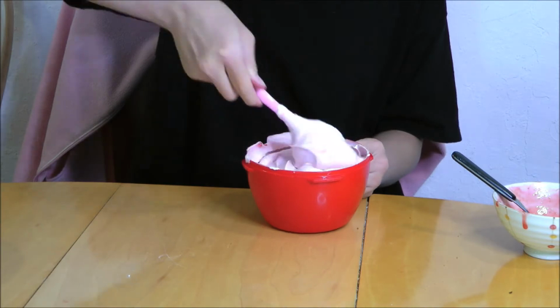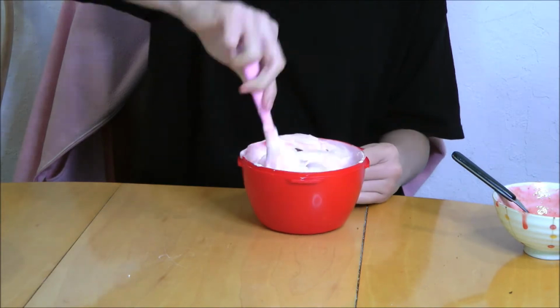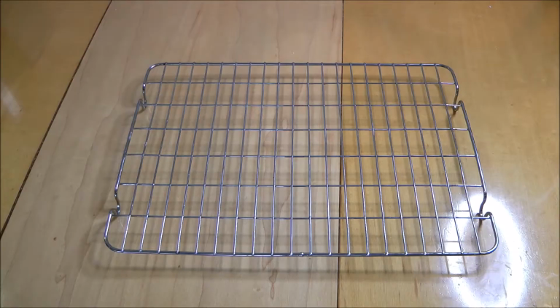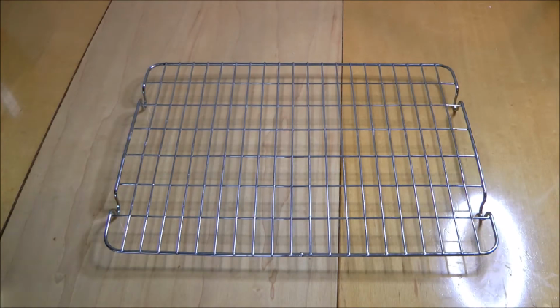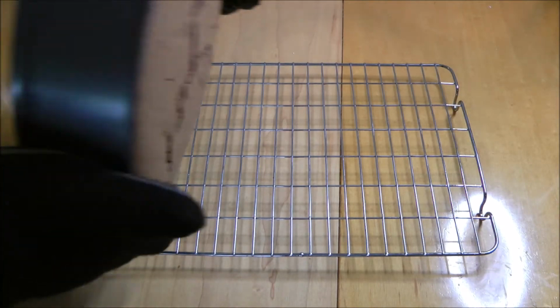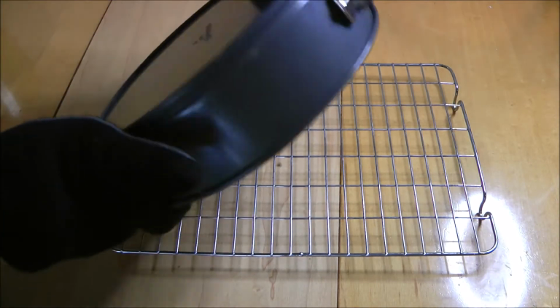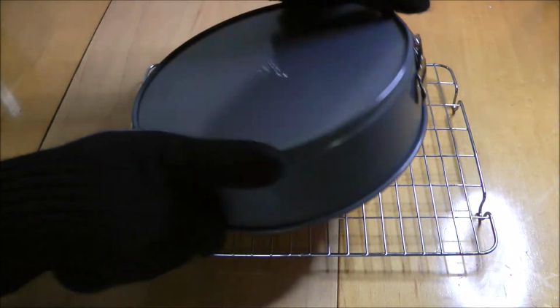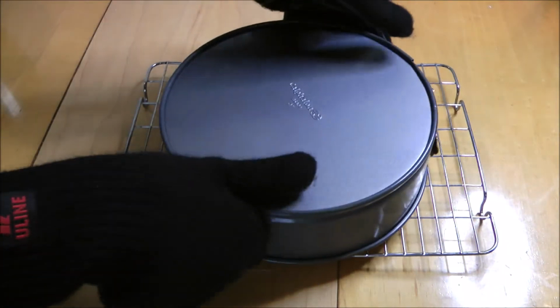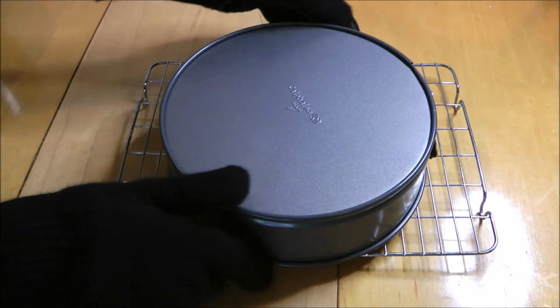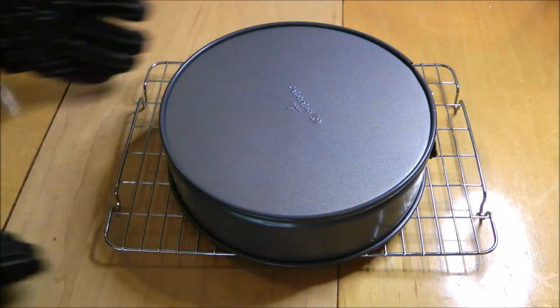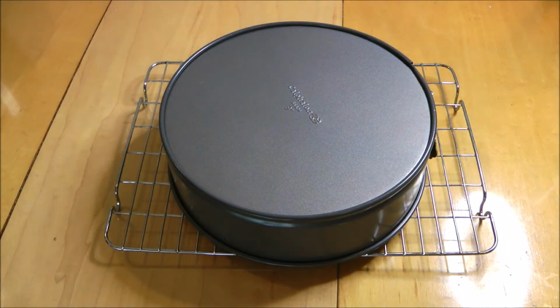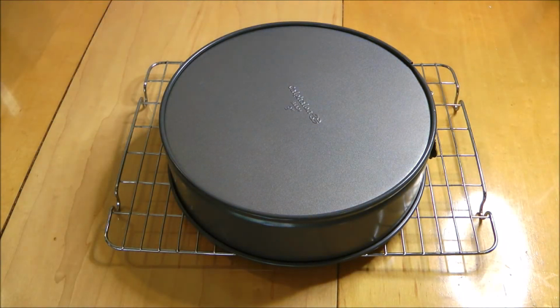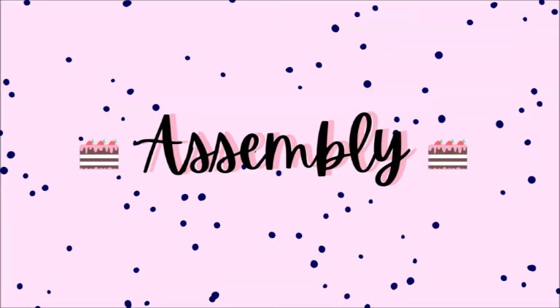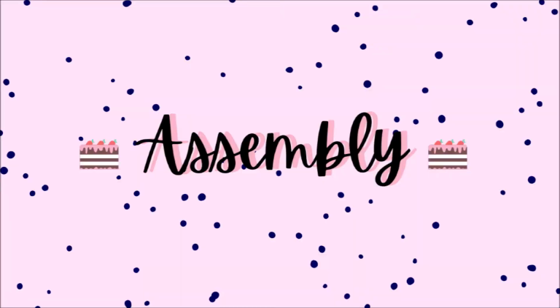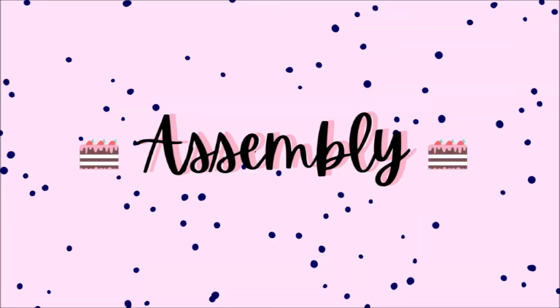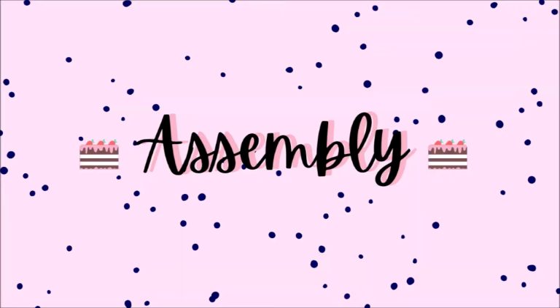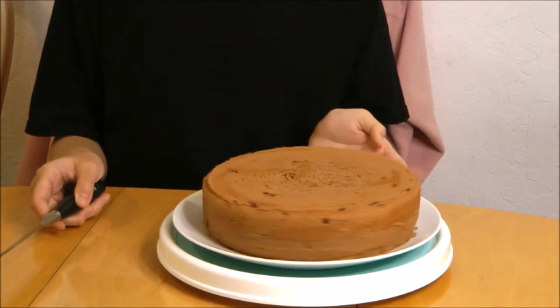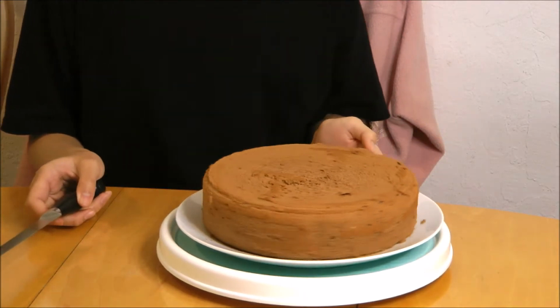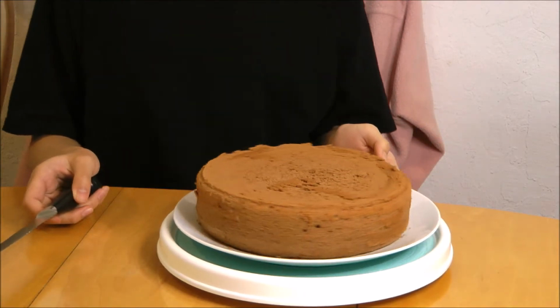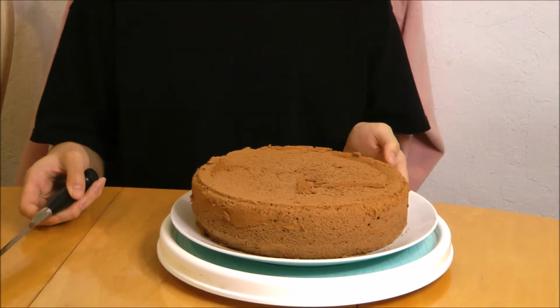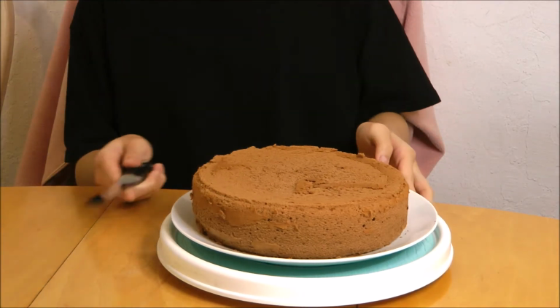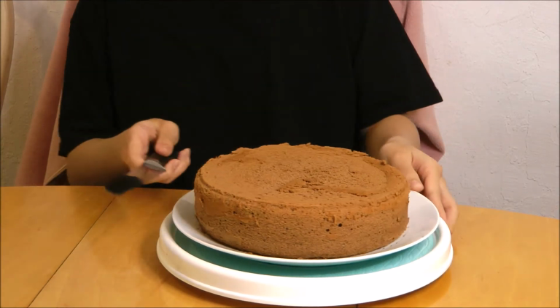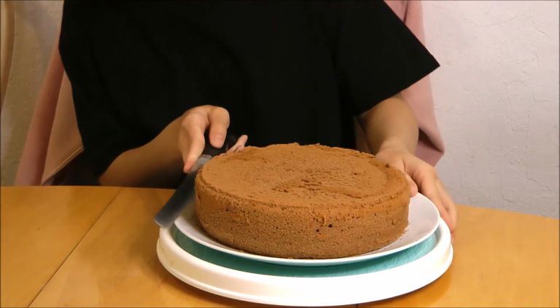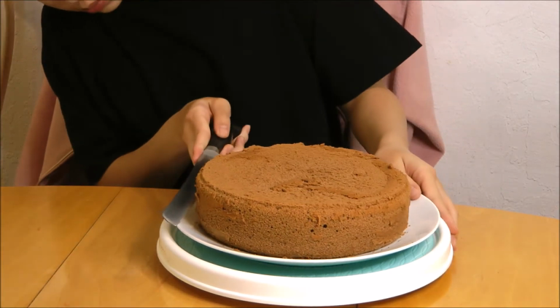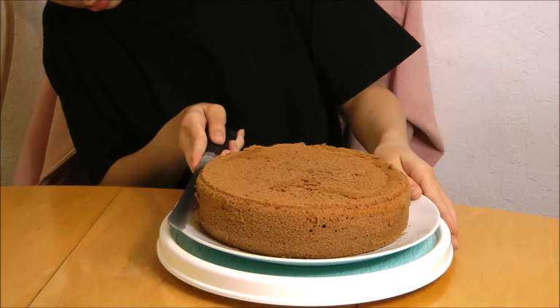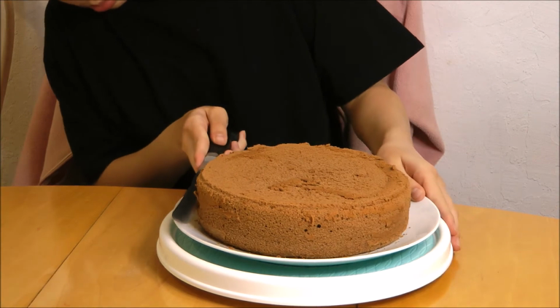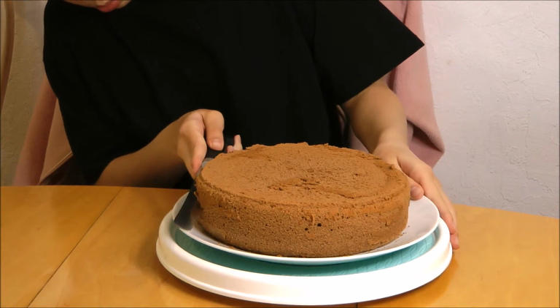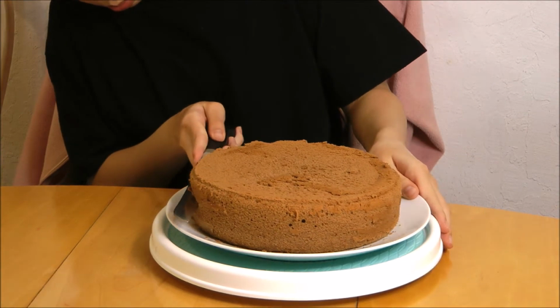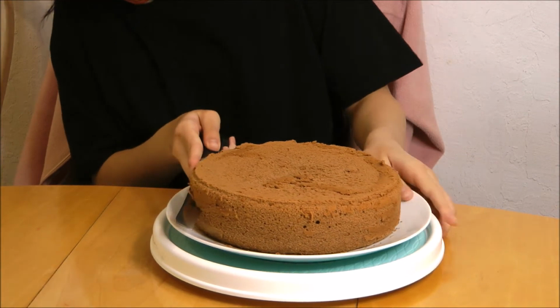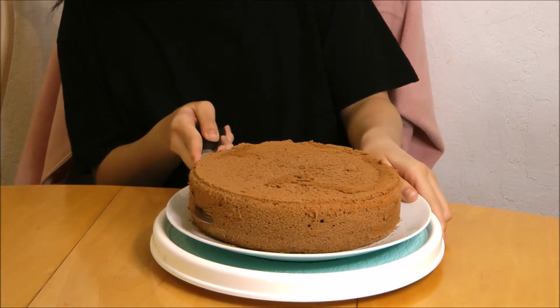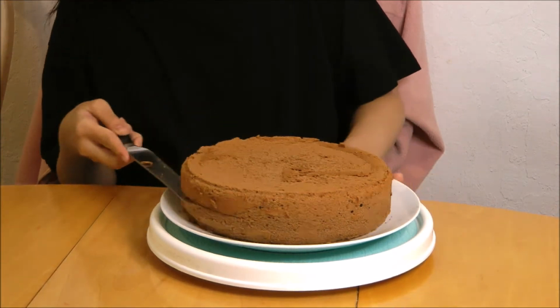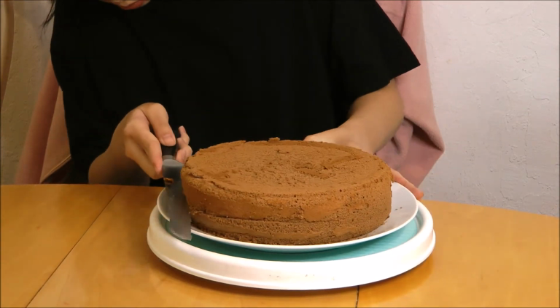Once the cake is done, you want to take it out and slam it on the counter a few times and flip it over to let it cool. Once my cake is done cooling, I'm going to cut it into two pieces — just cut it in half.